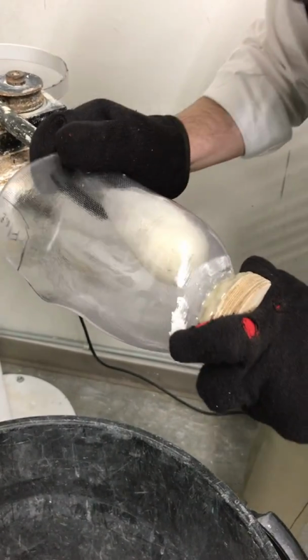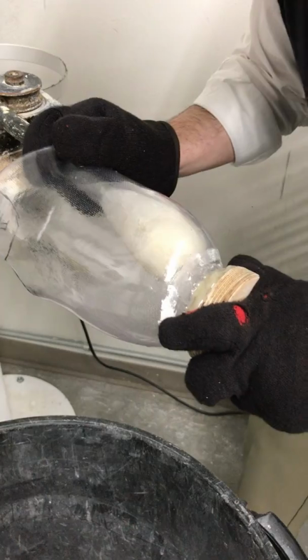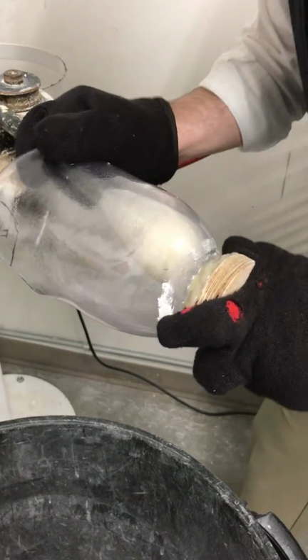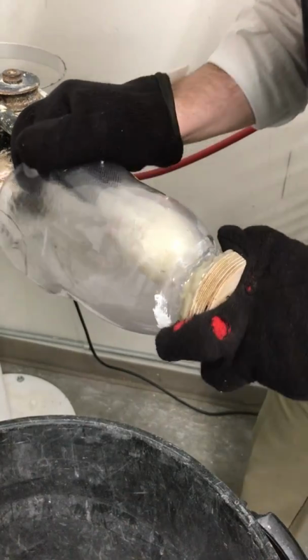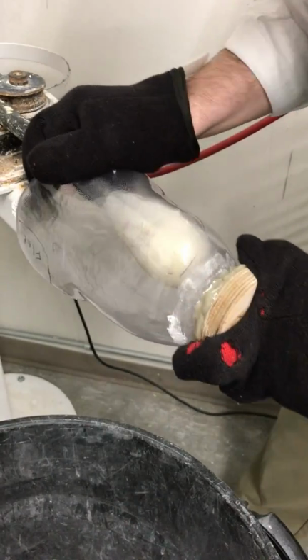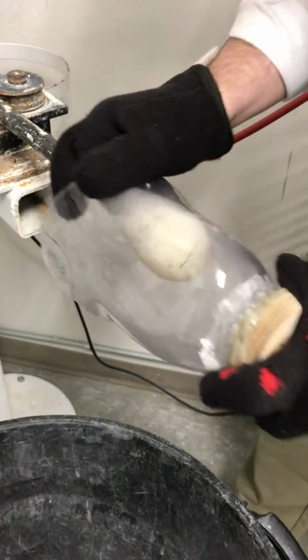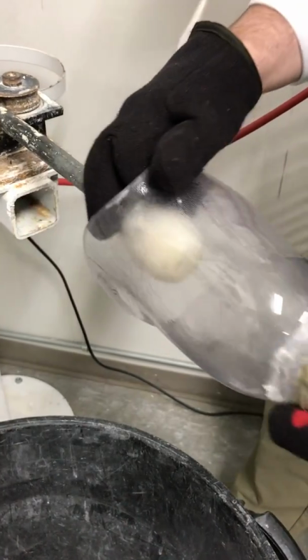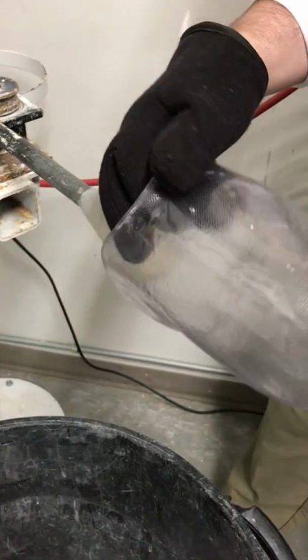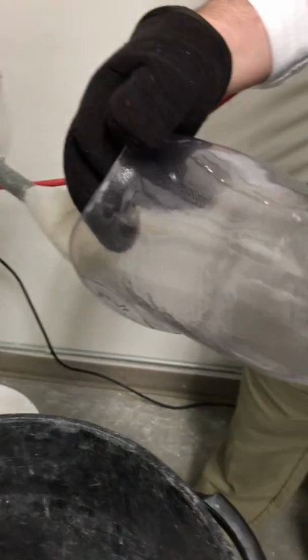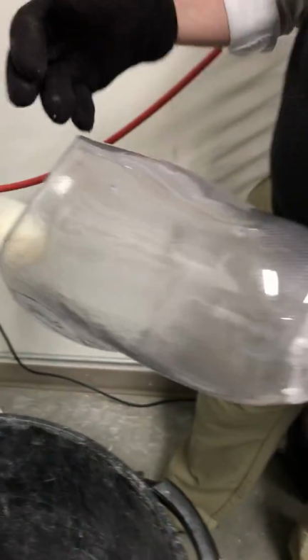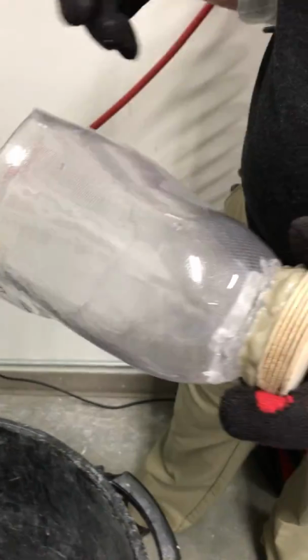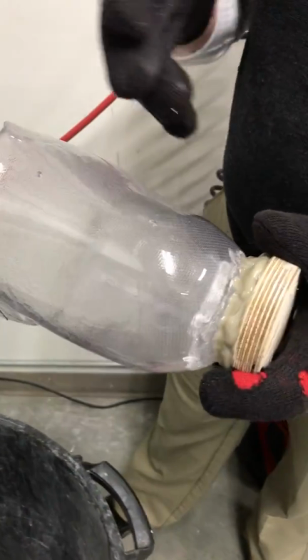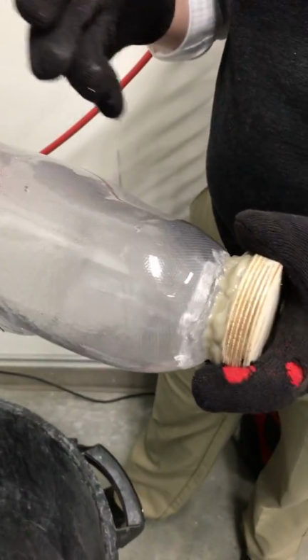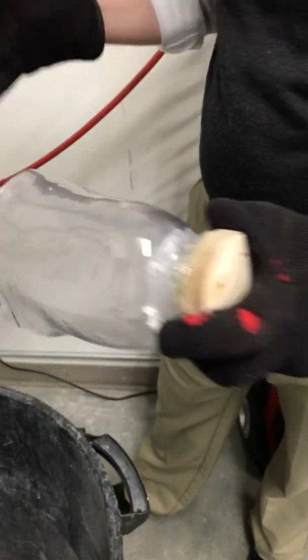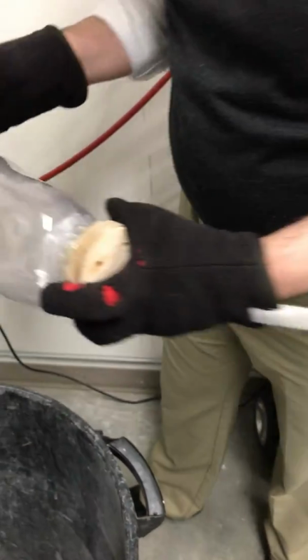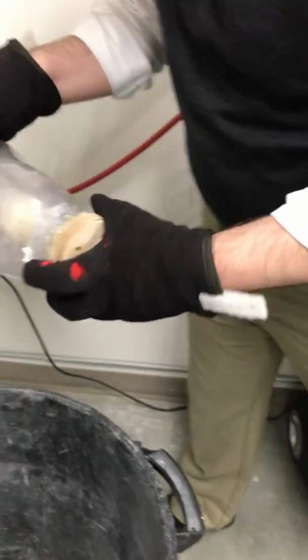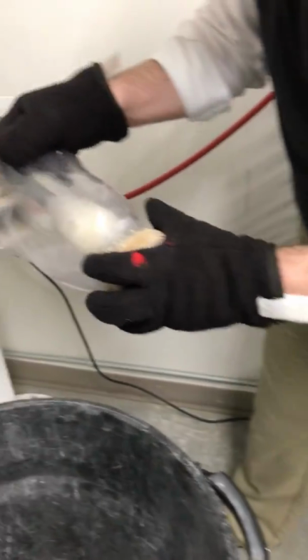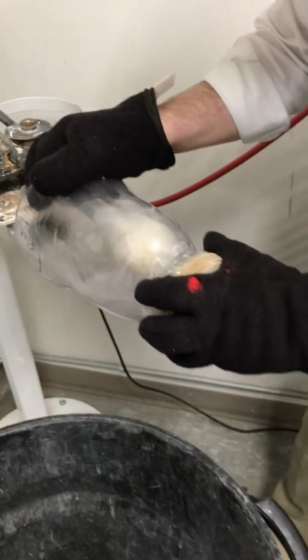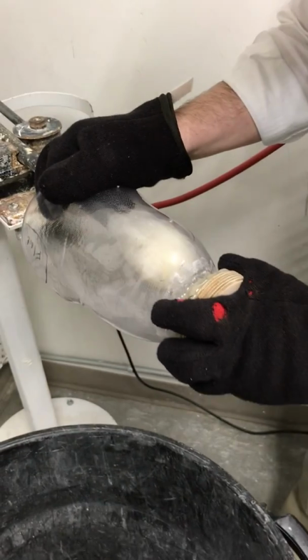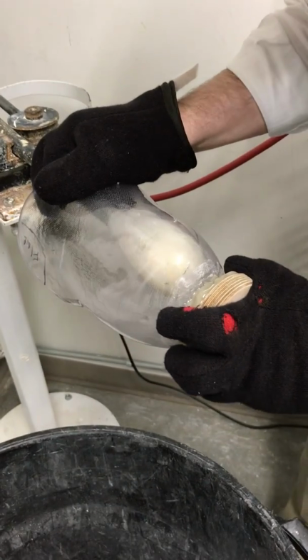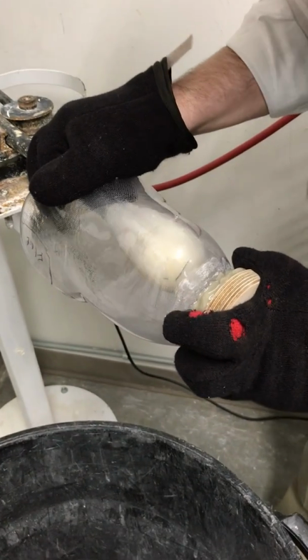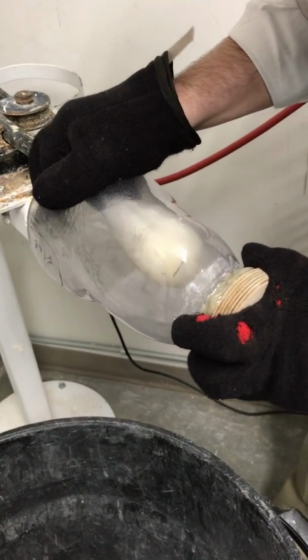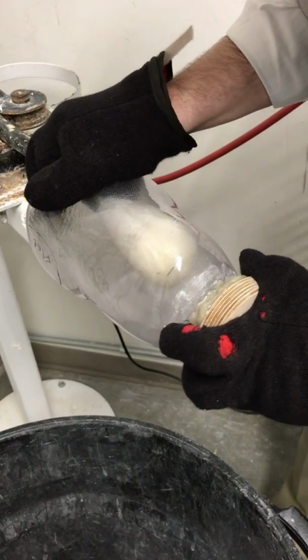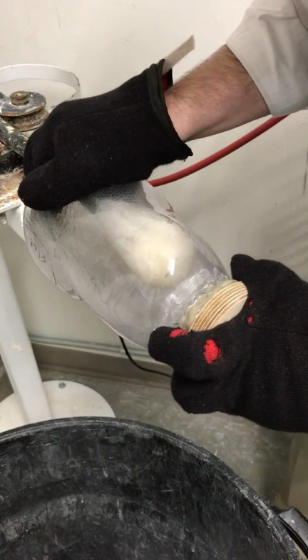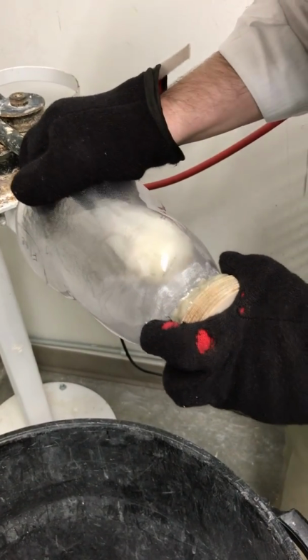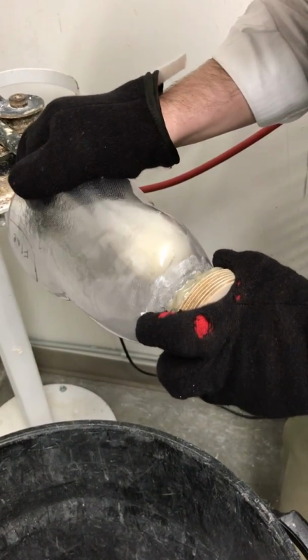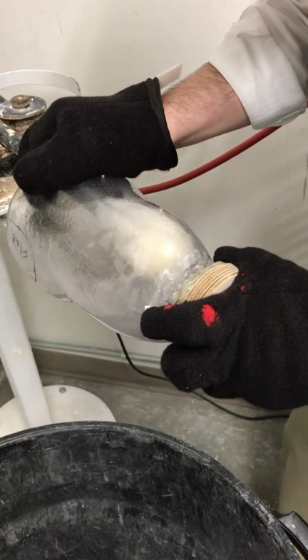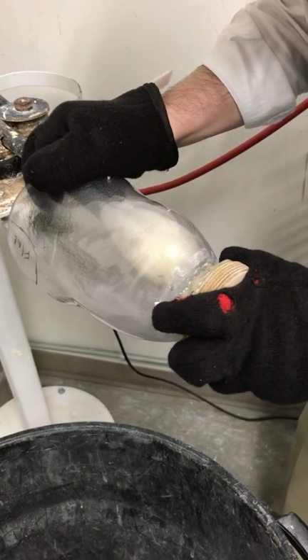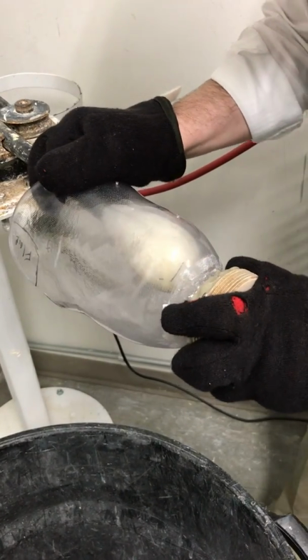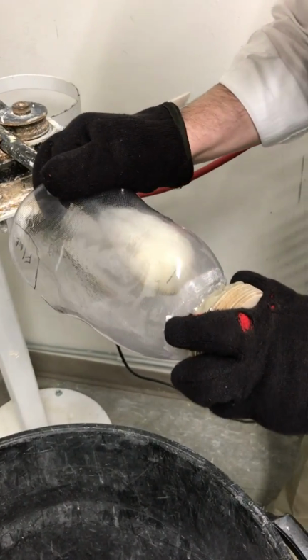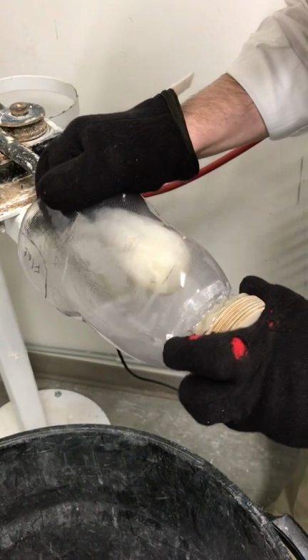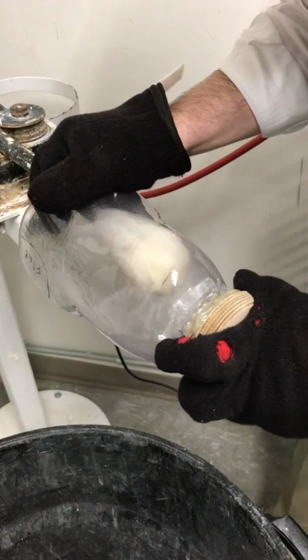Once you've got the shape that you want, you can use compressed air to cool it off more quickly, or if you want, you can just hold it and let it cool on the tool so you keep your shape.